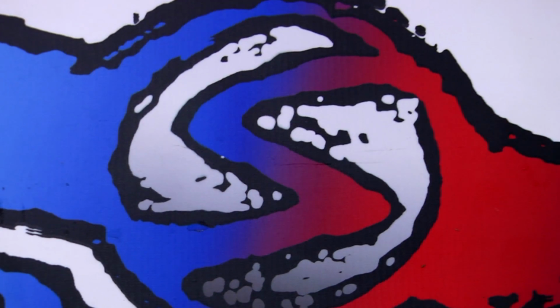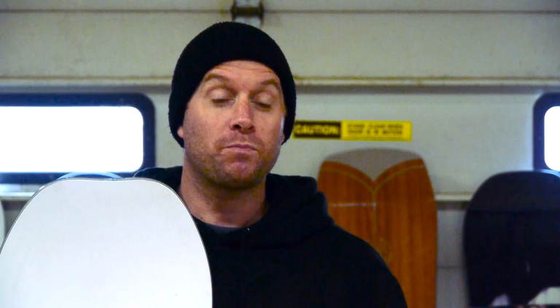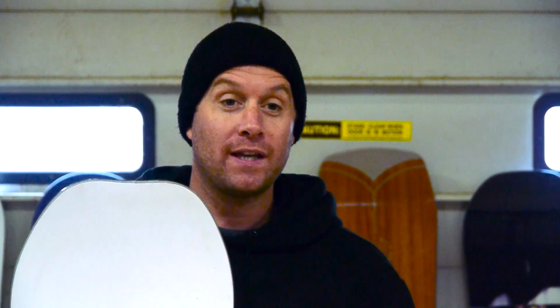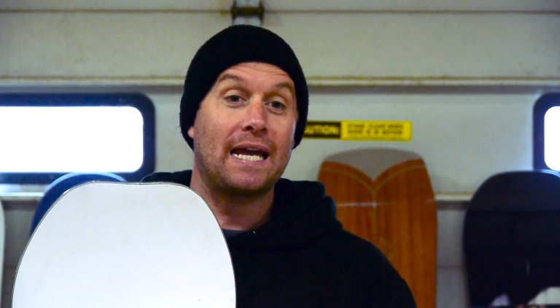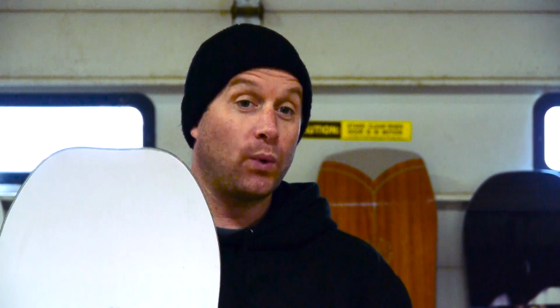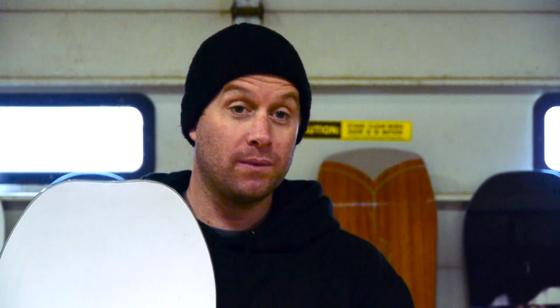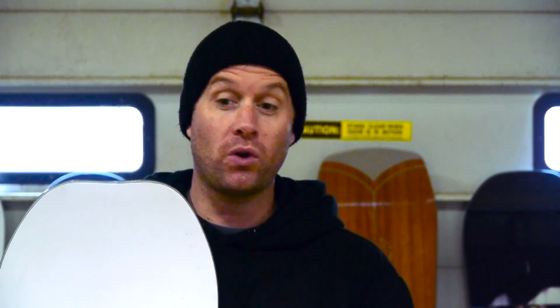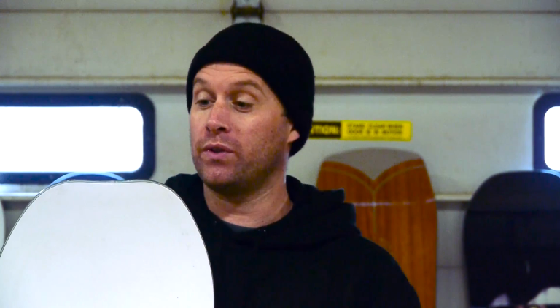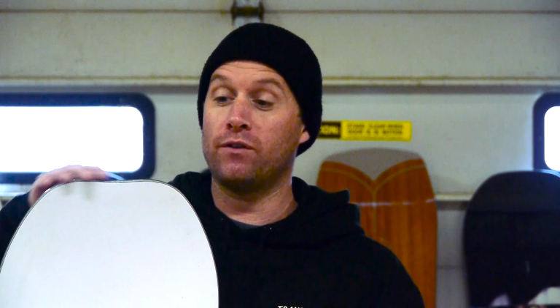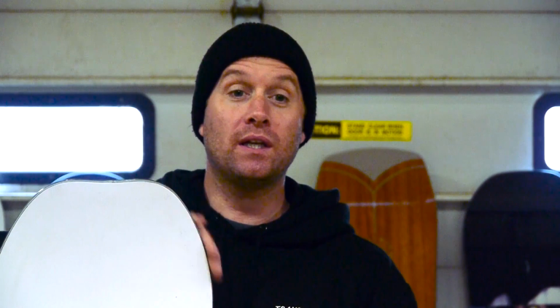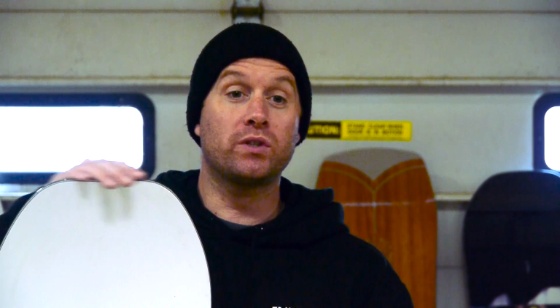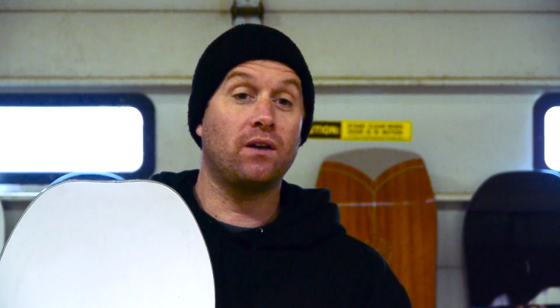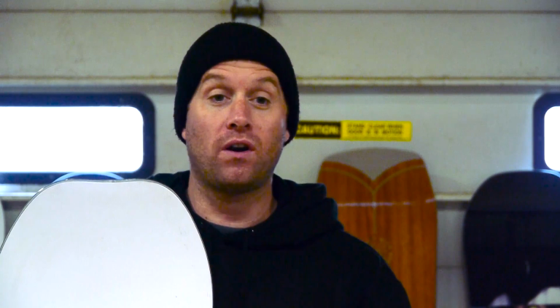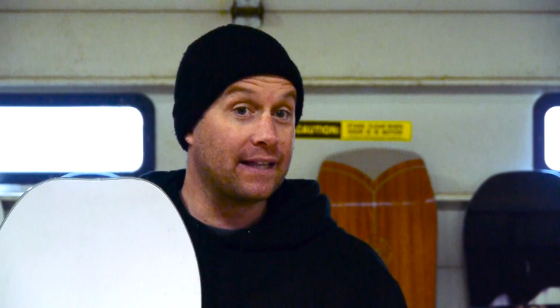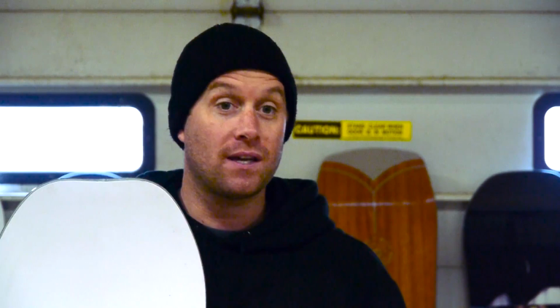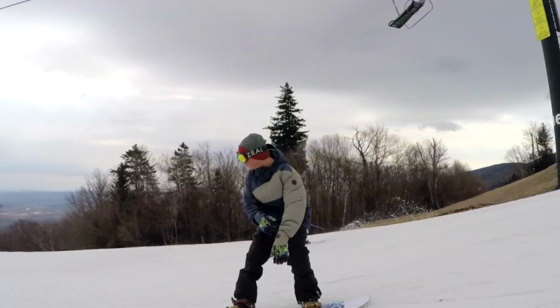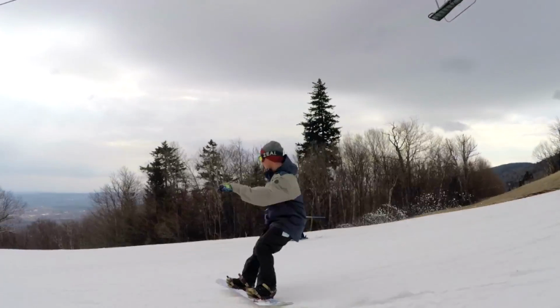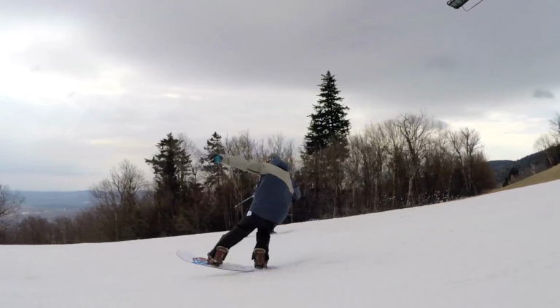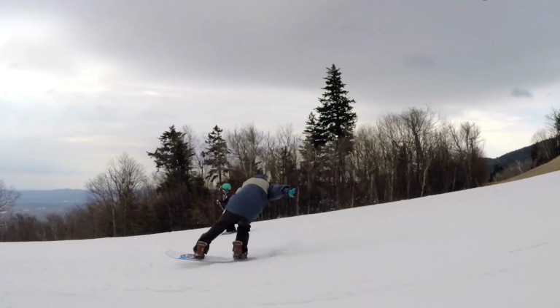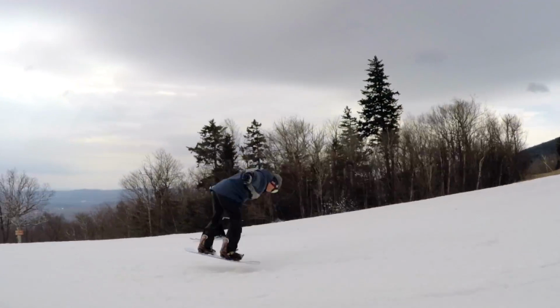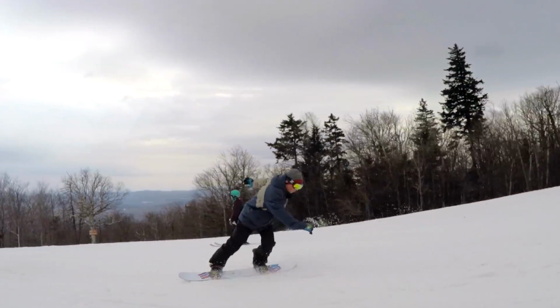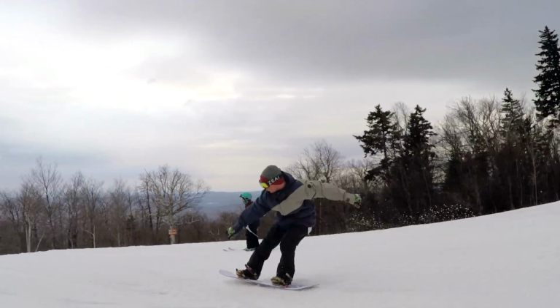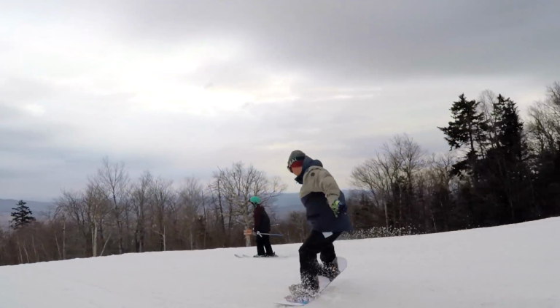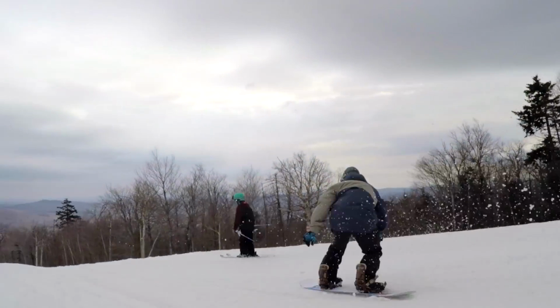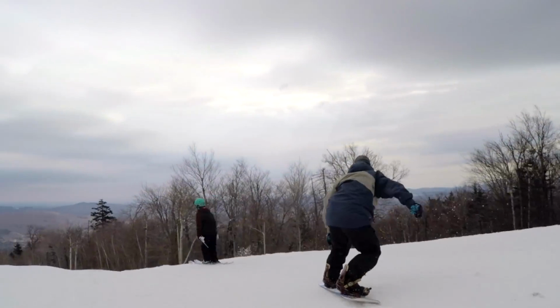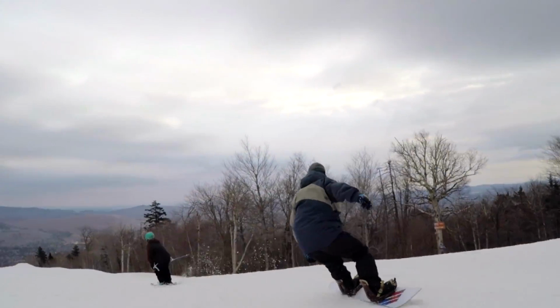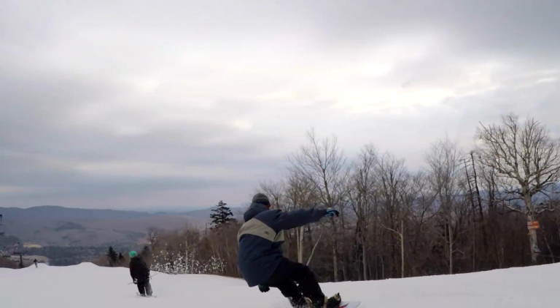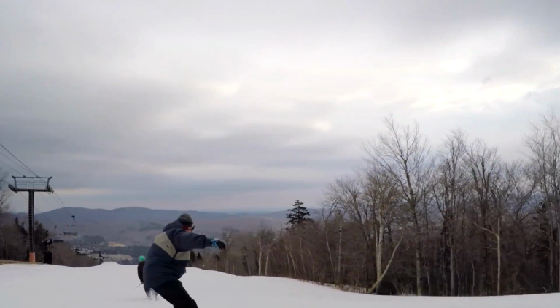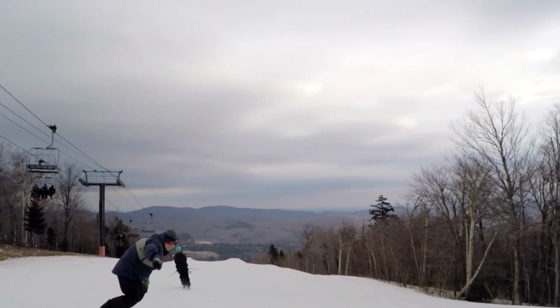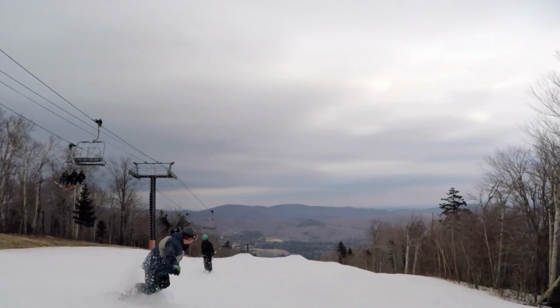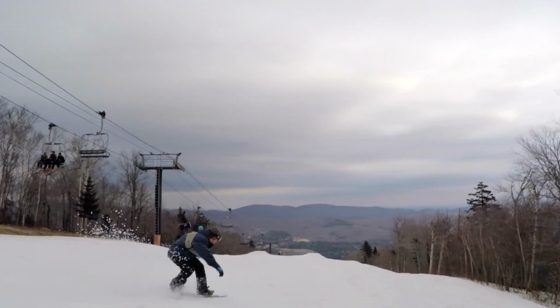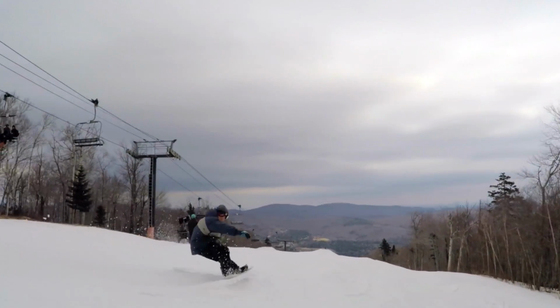This board is a twin tip, so the nose and tail are exactly the same, and it's going to be great for riding switch, regular landing switch, things like that. So all around good freestyle snowboard.